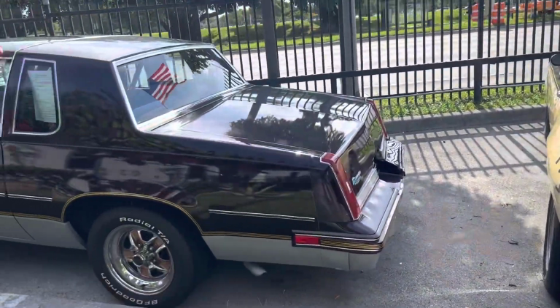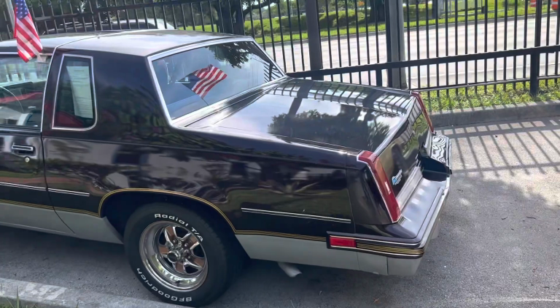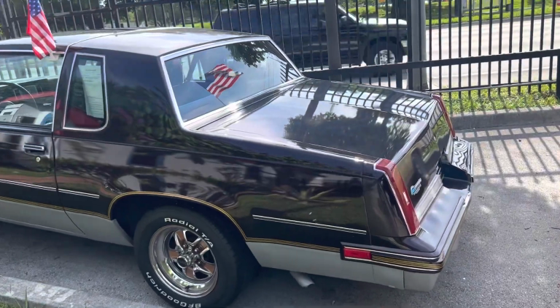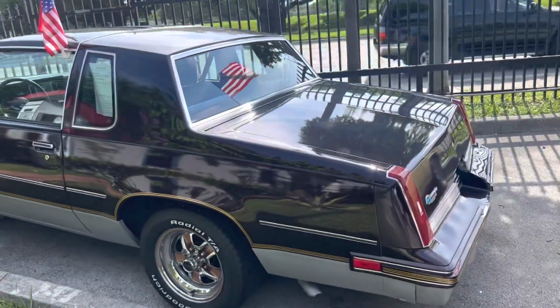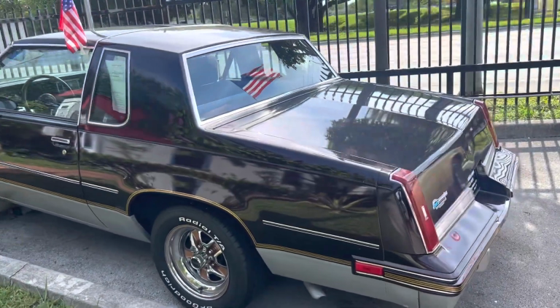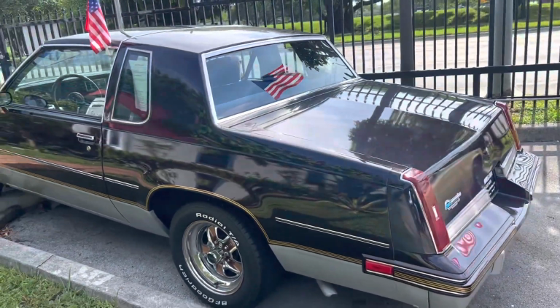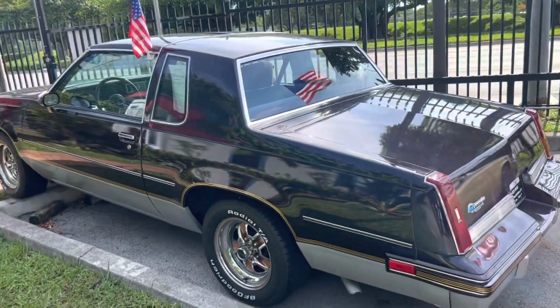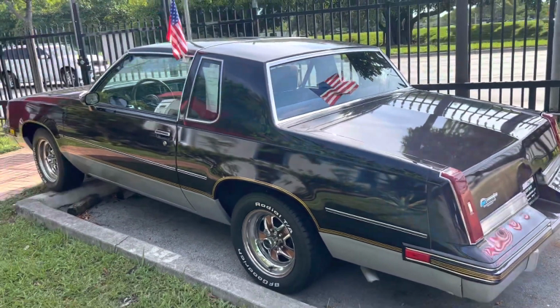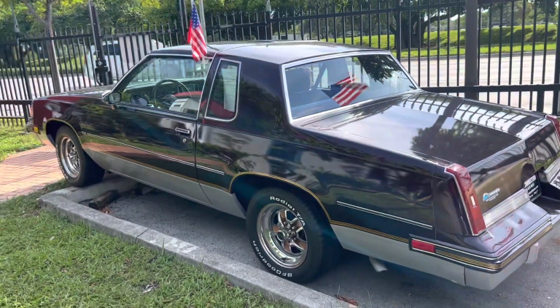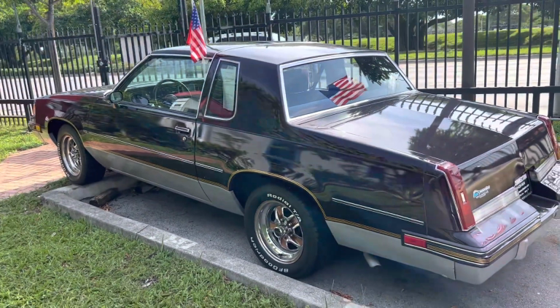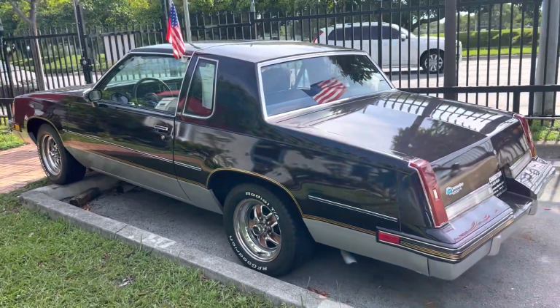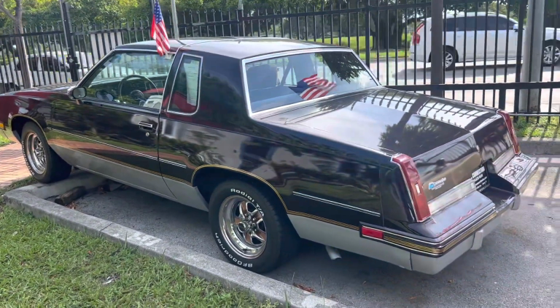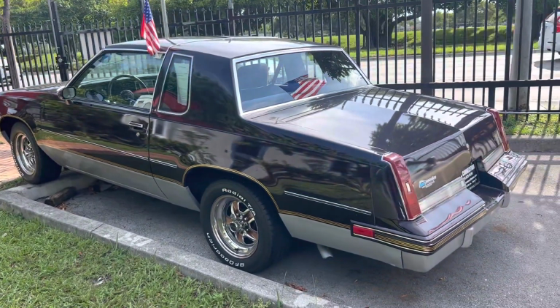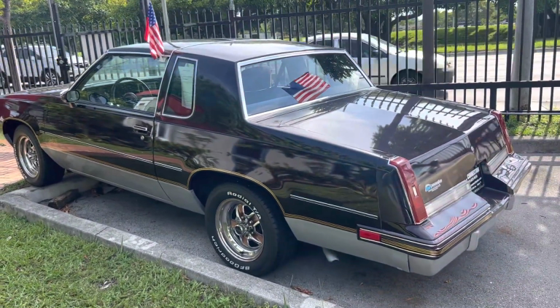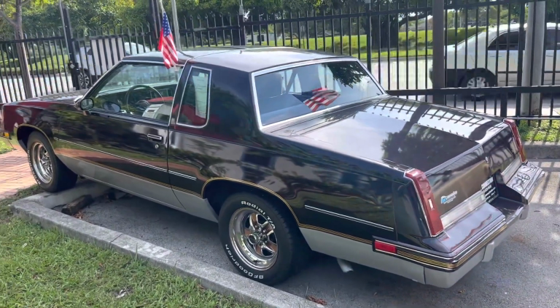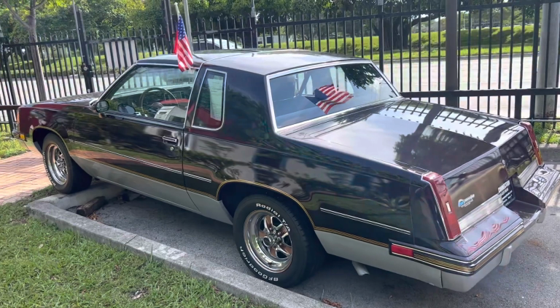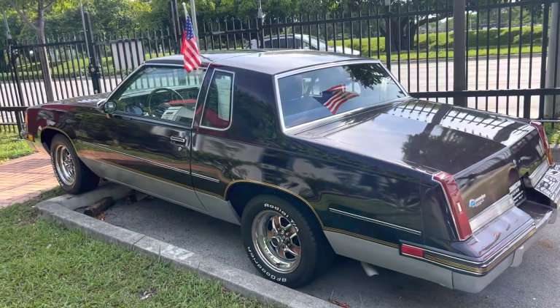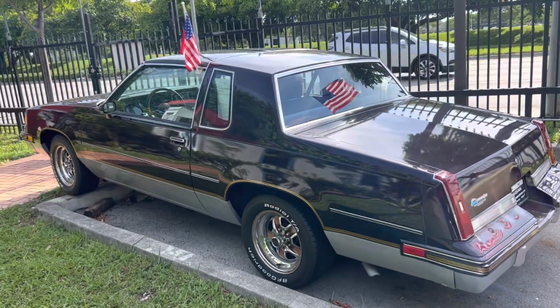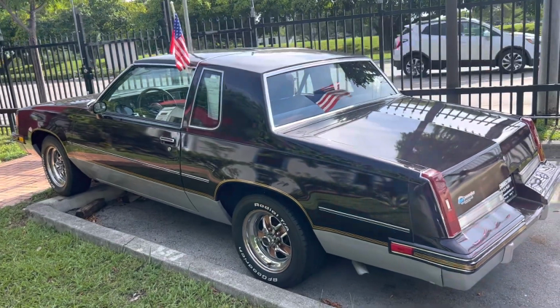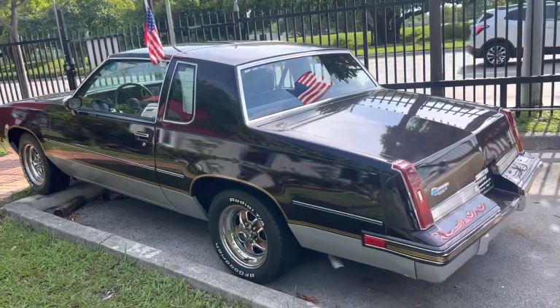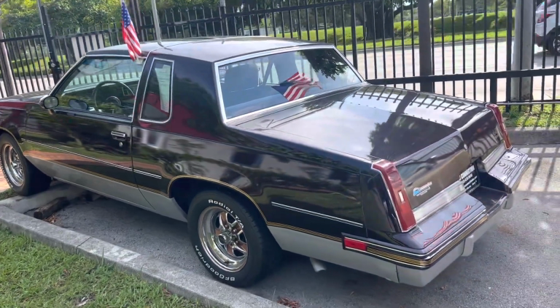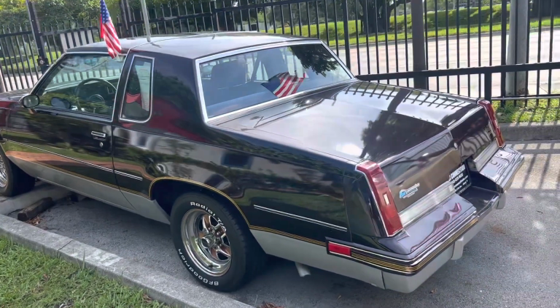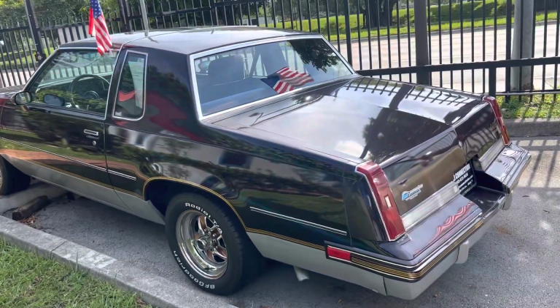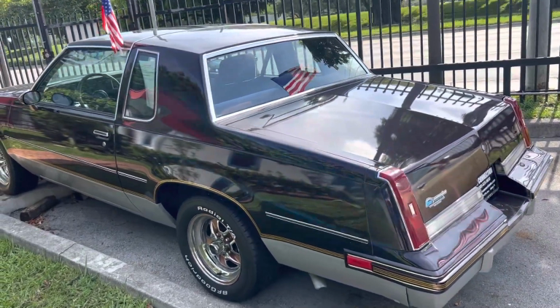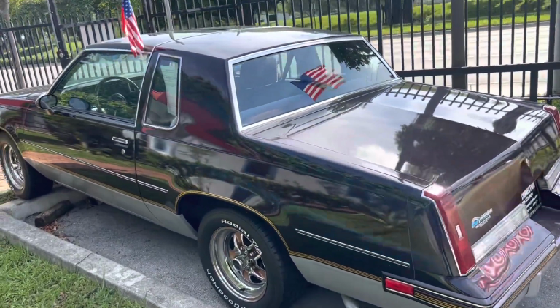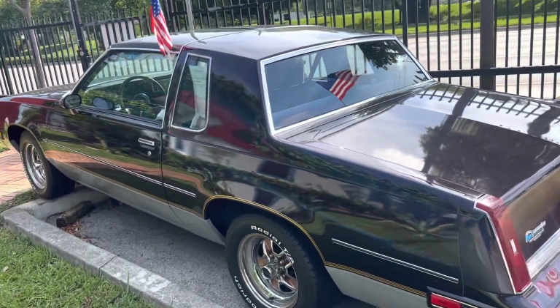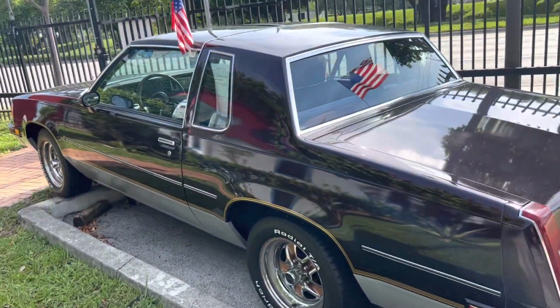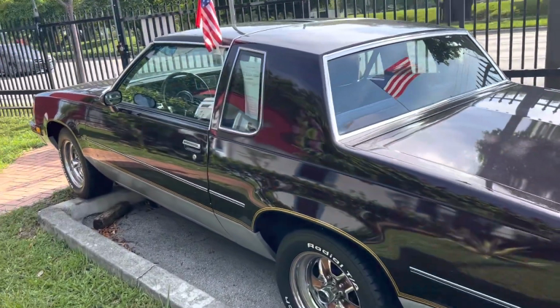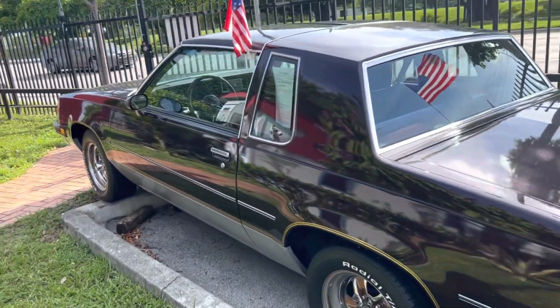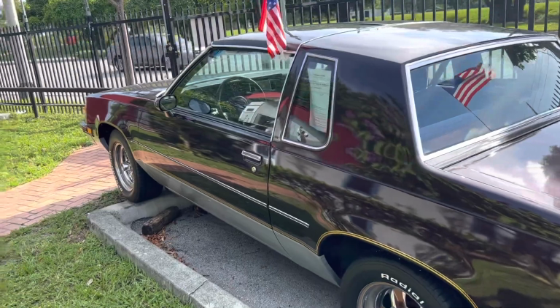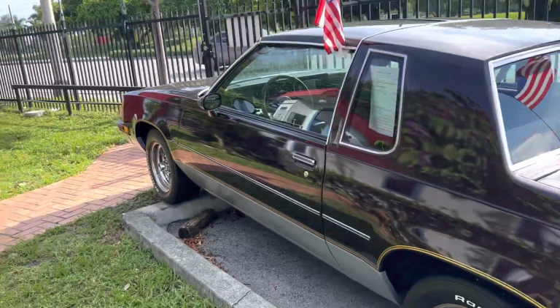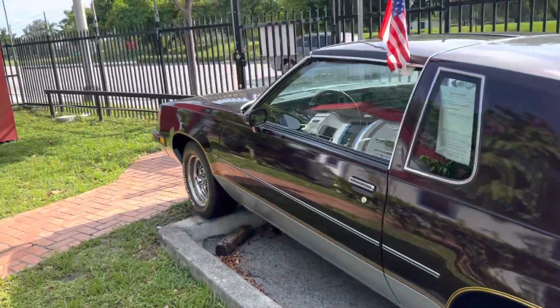One of three — we've had three of these in the last two or three months with T-Tops, getting lucky this year. This is an '87 442 with T-Tops. Clean, clean car.